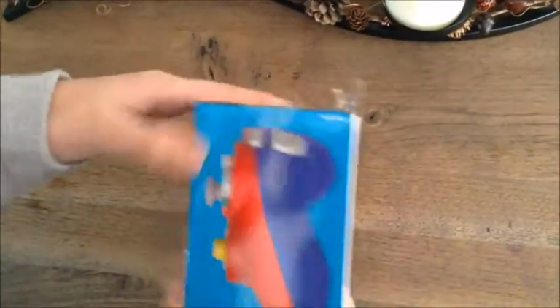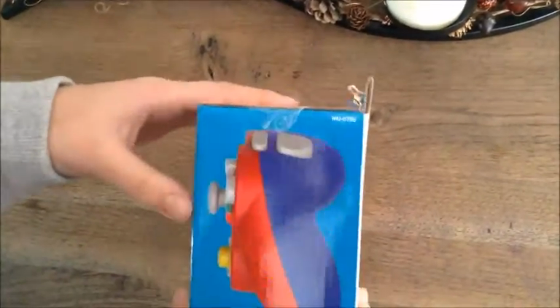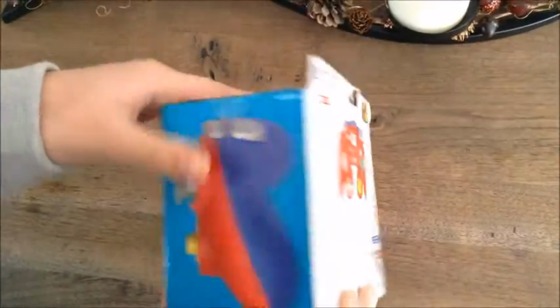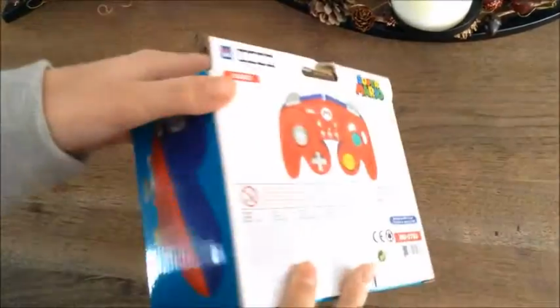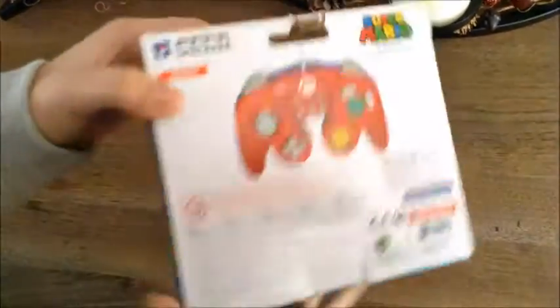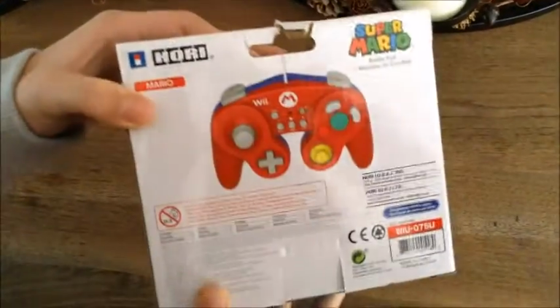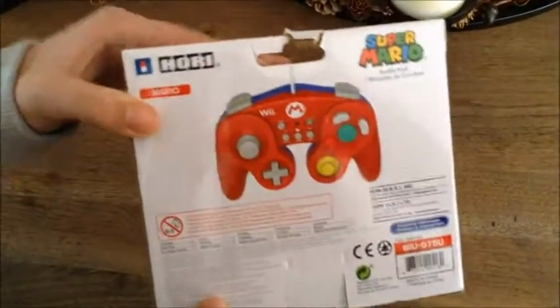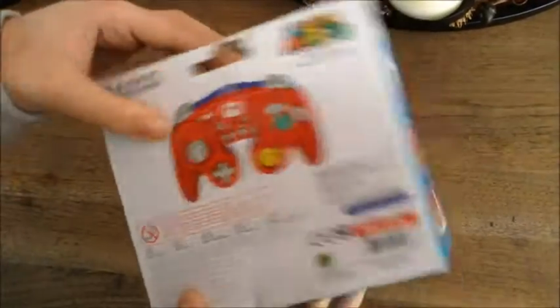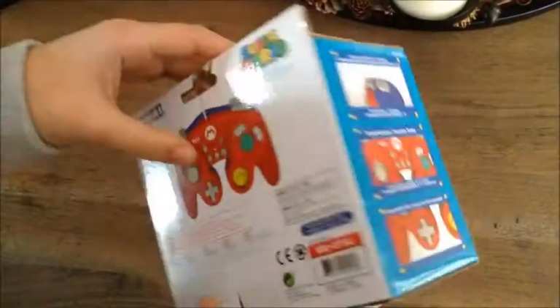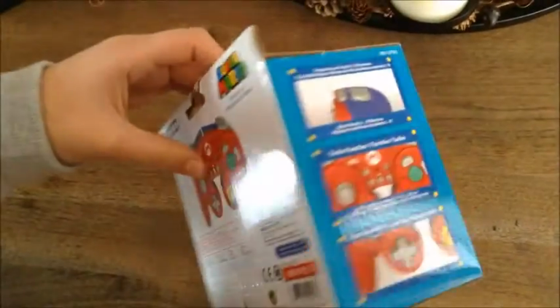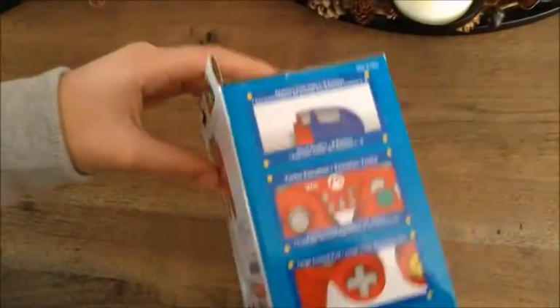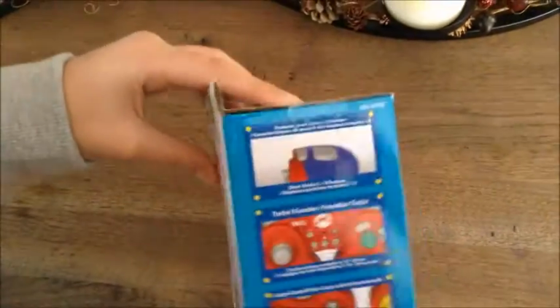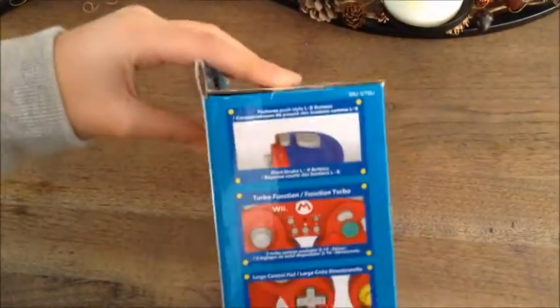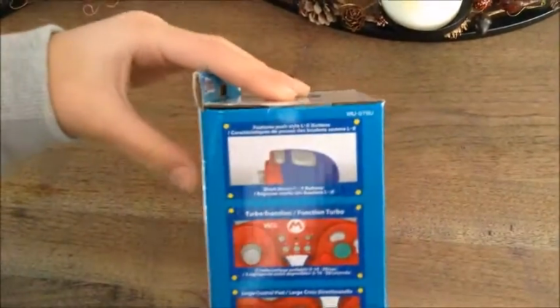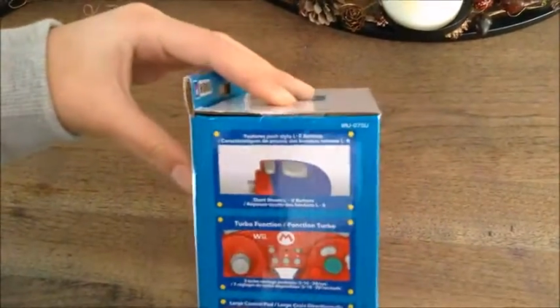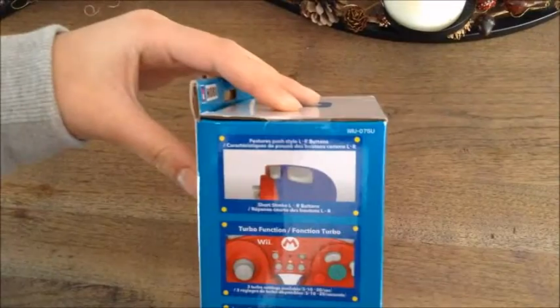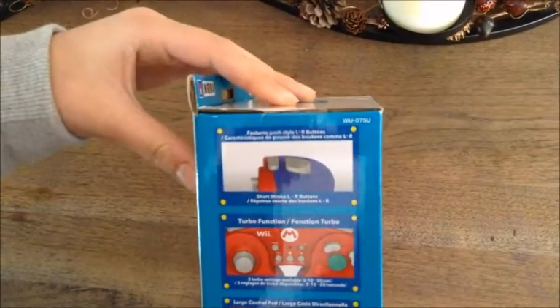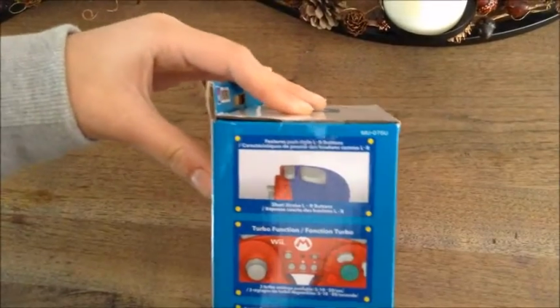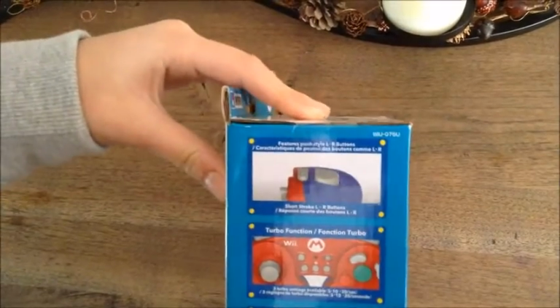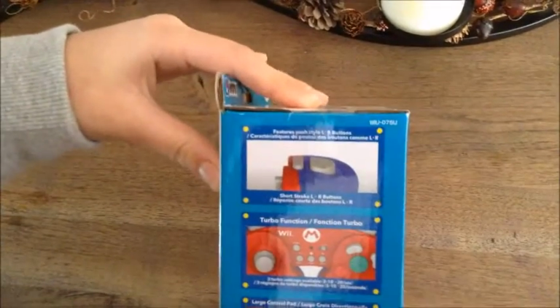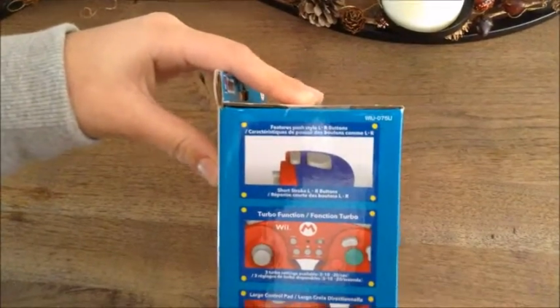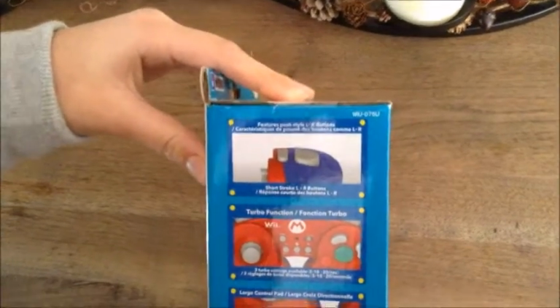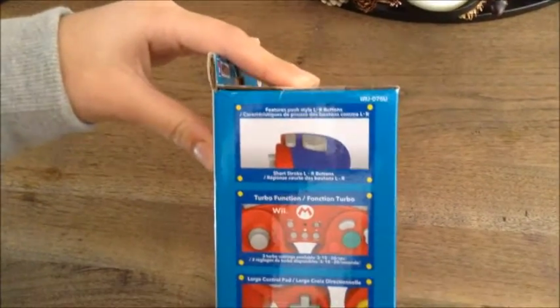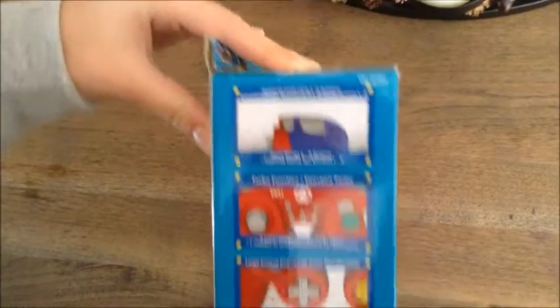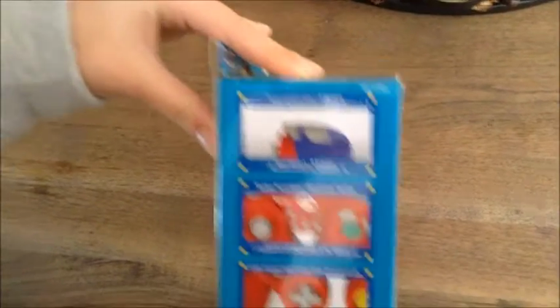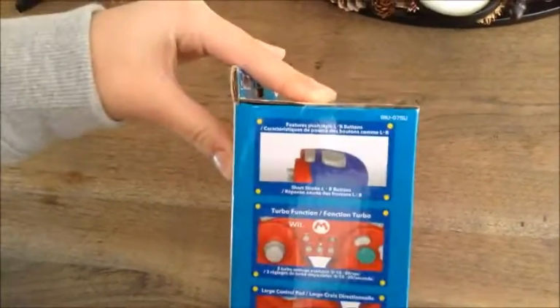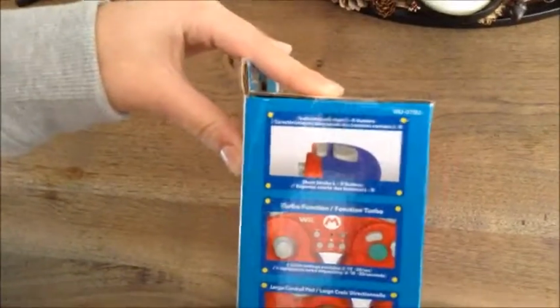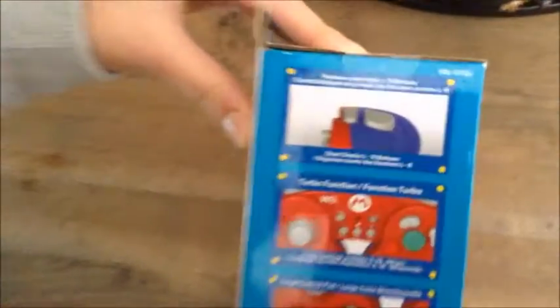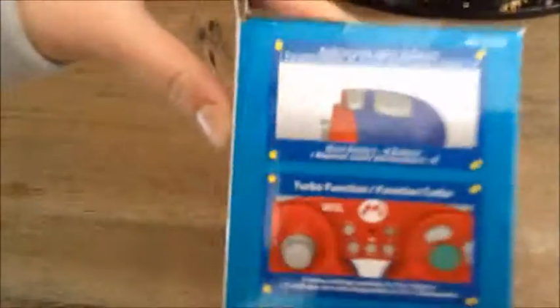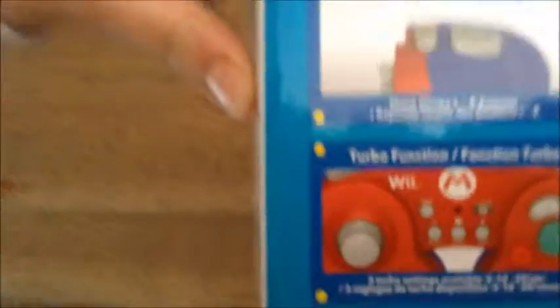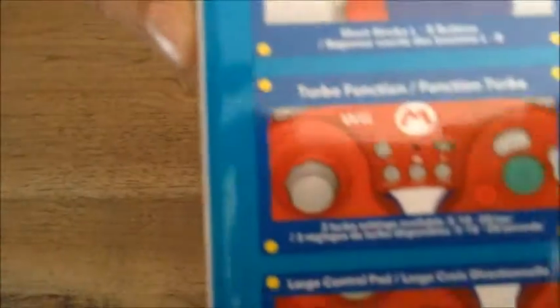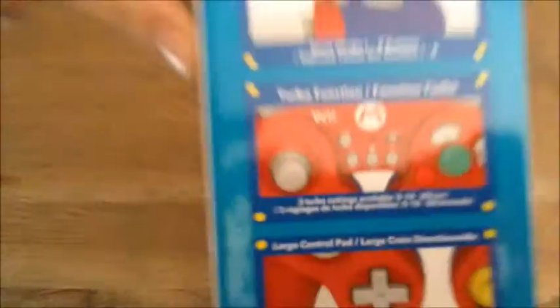So there's the side, here's the back, there's the other side, there's L&R buttons, there's a turbo function, and there's a large control pad.